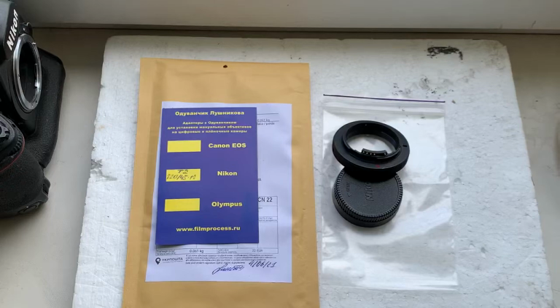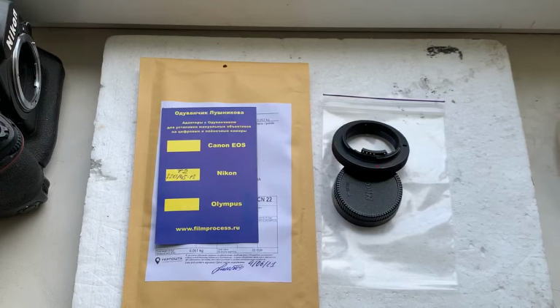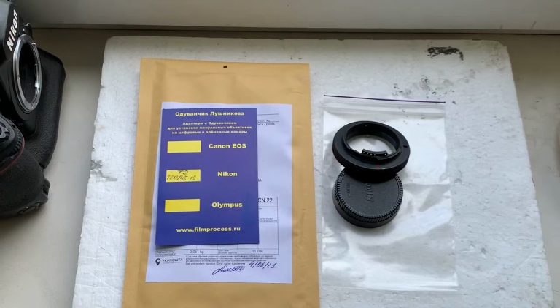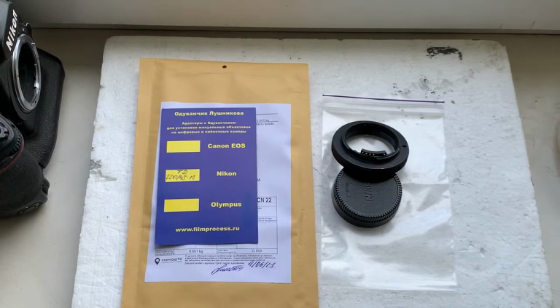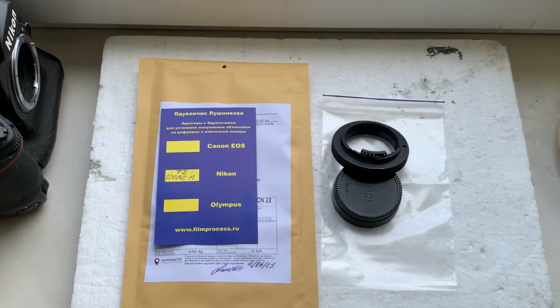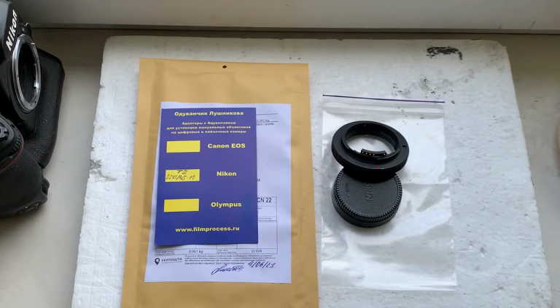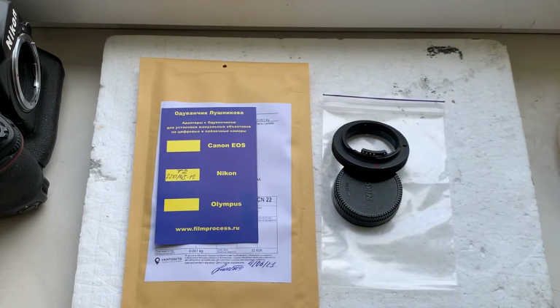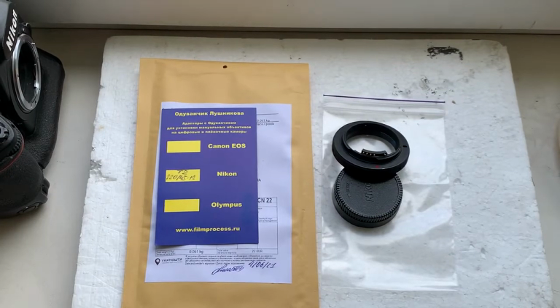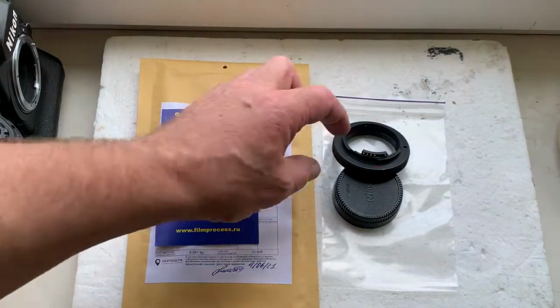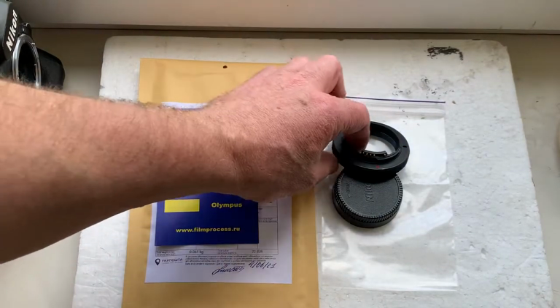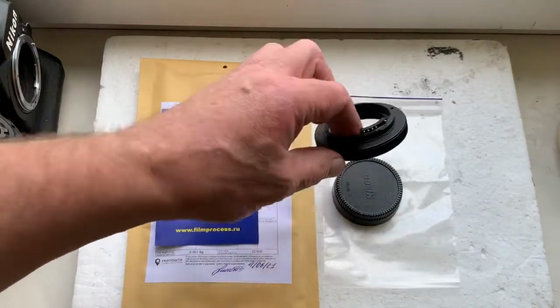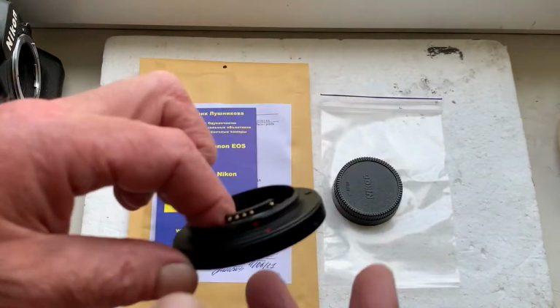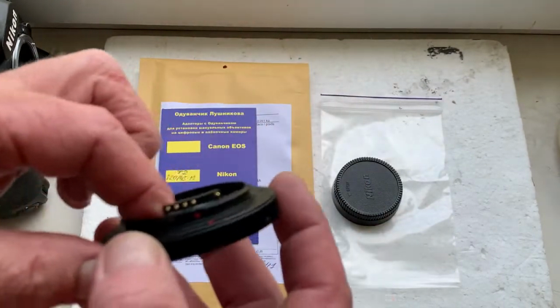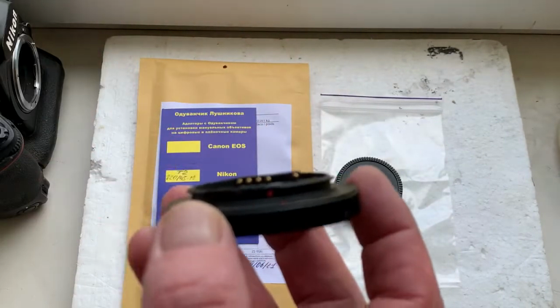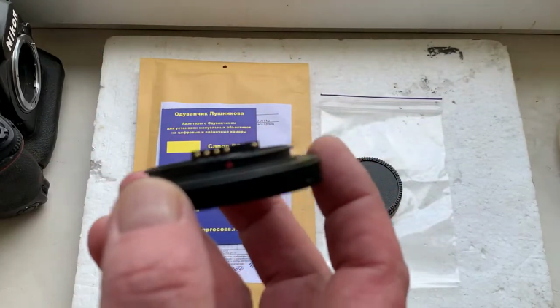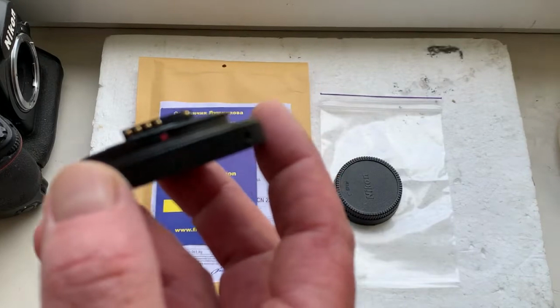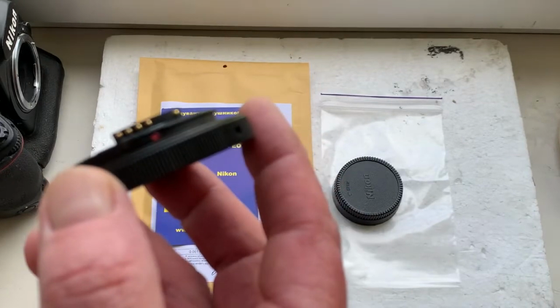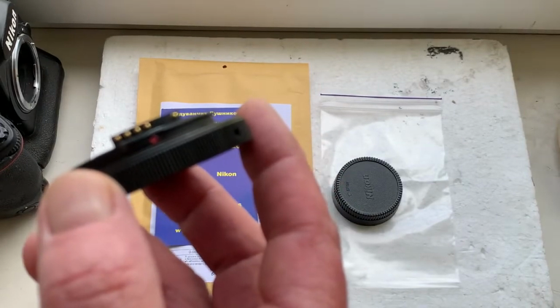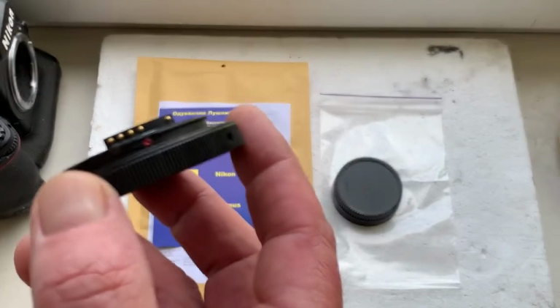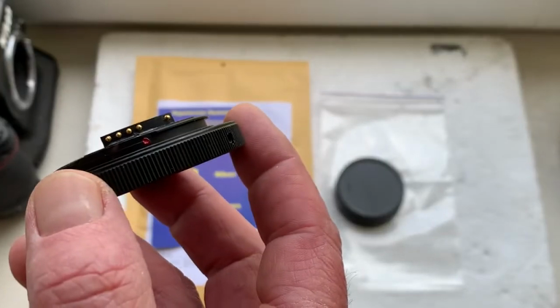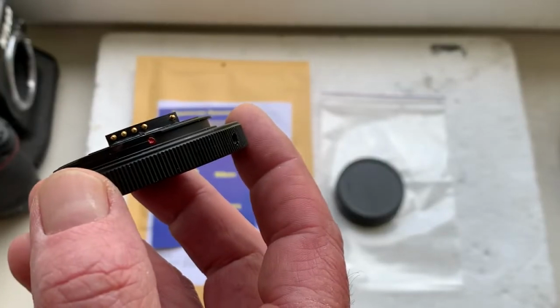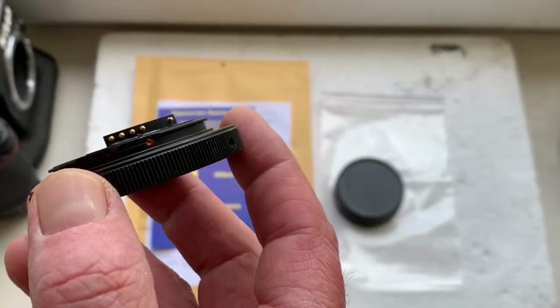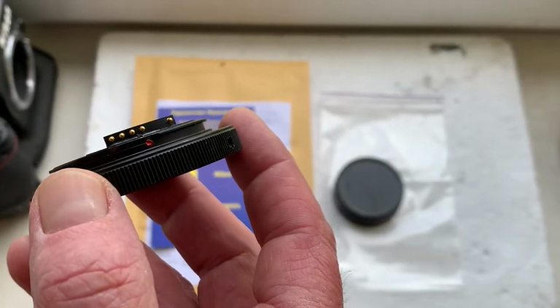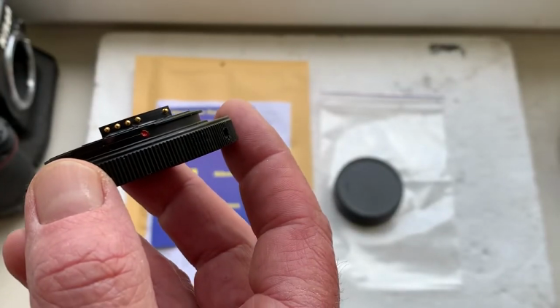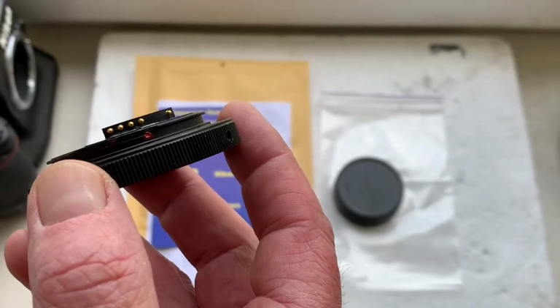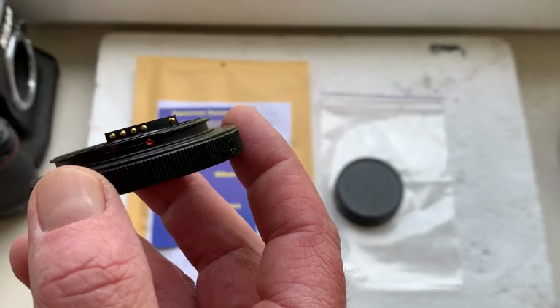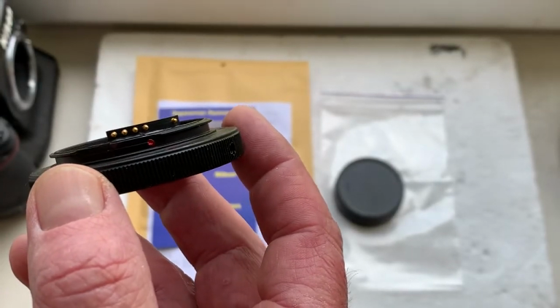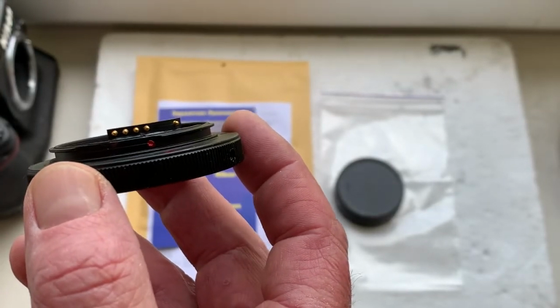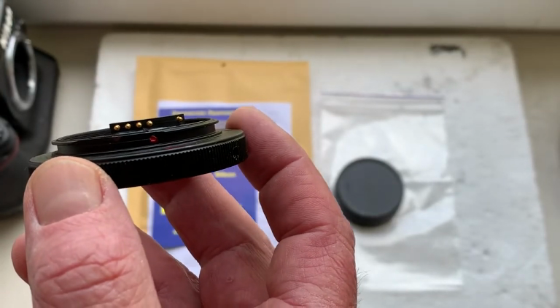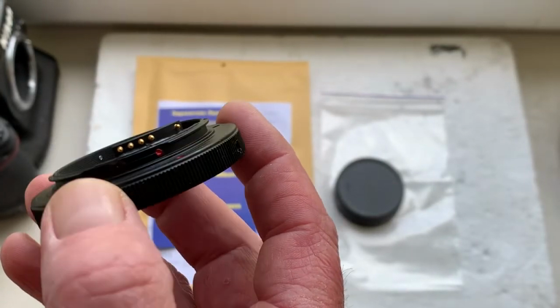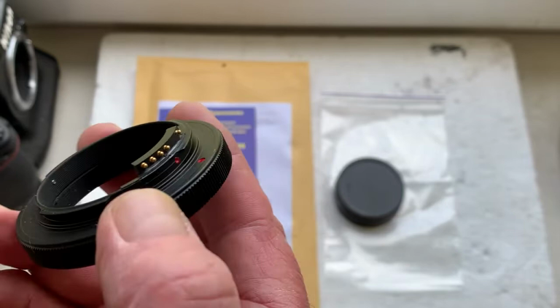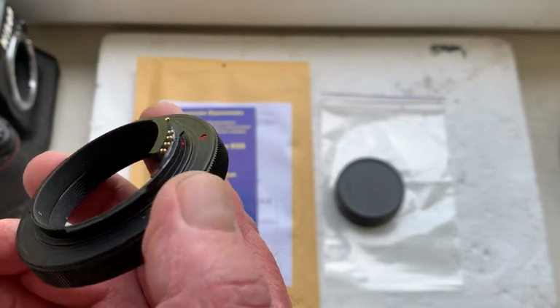Hello Andreas! This video is about your adapter T2 Nikon with programmable dandelion chip.